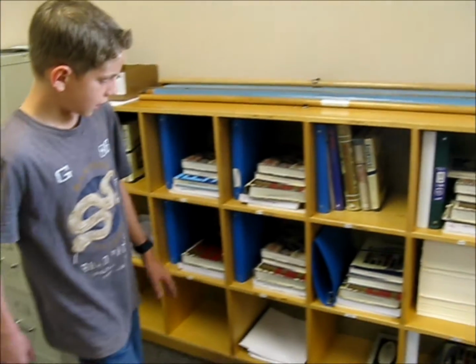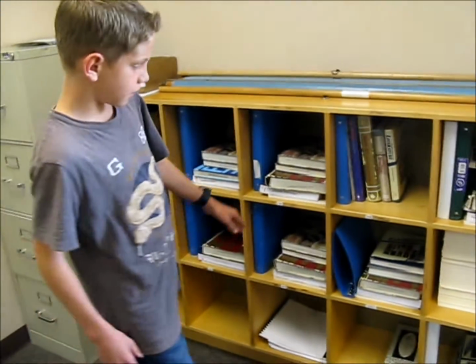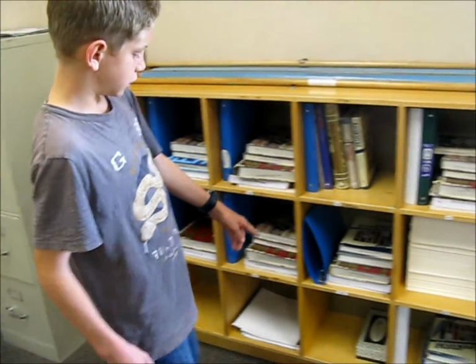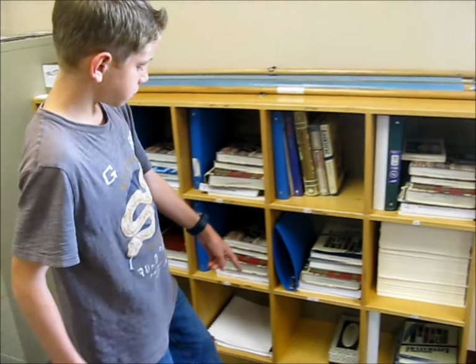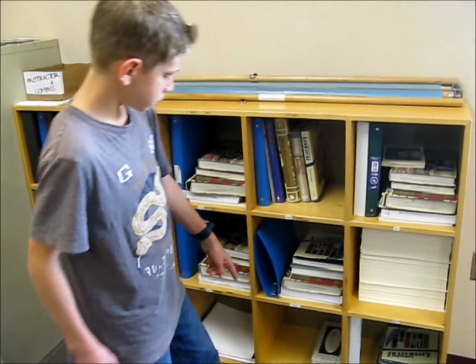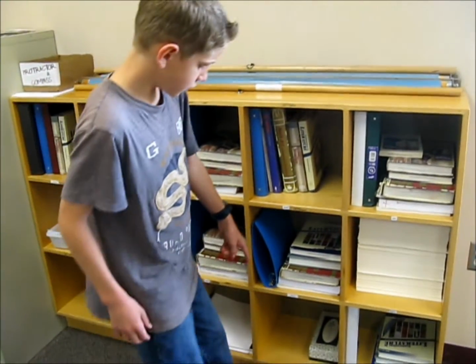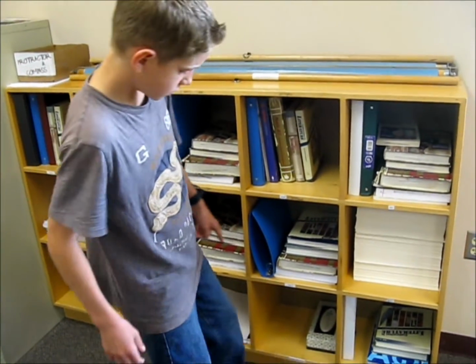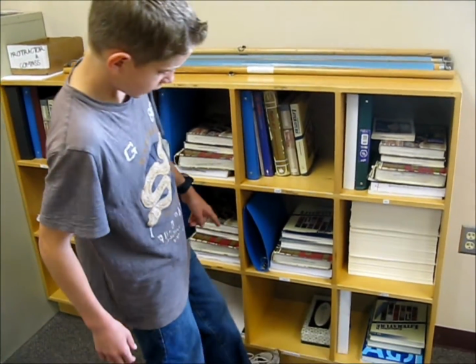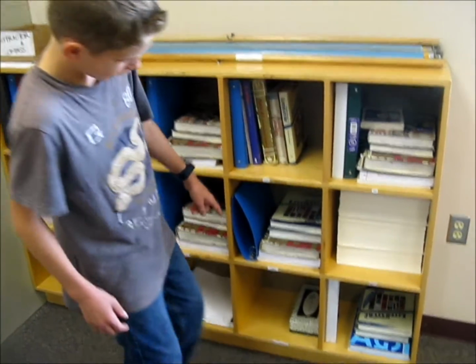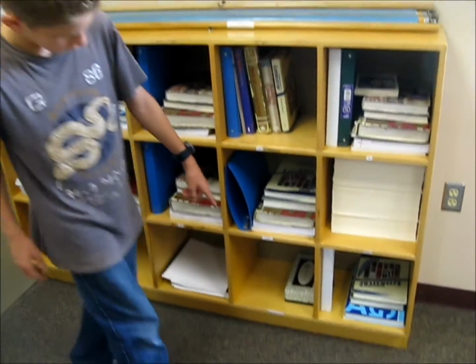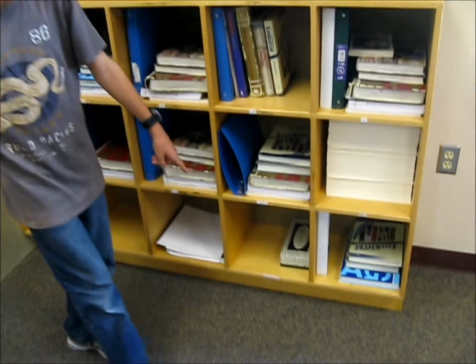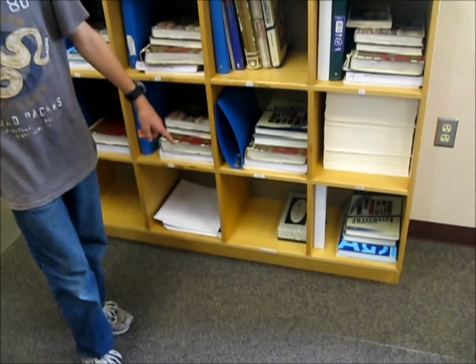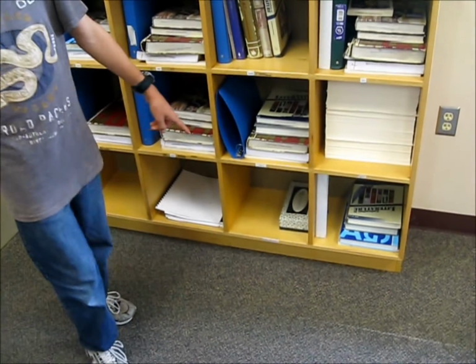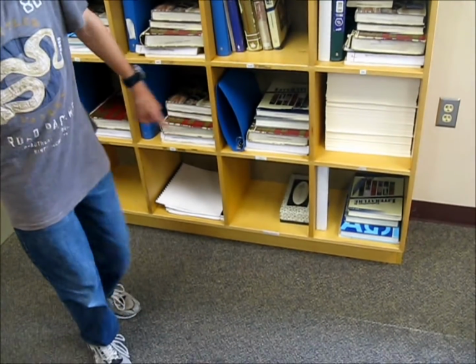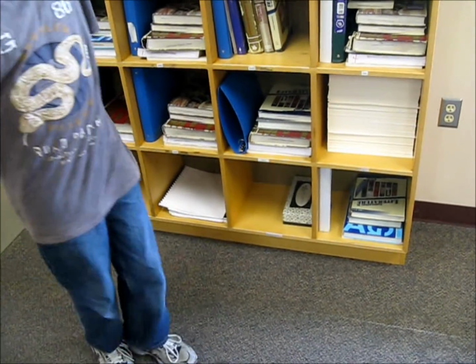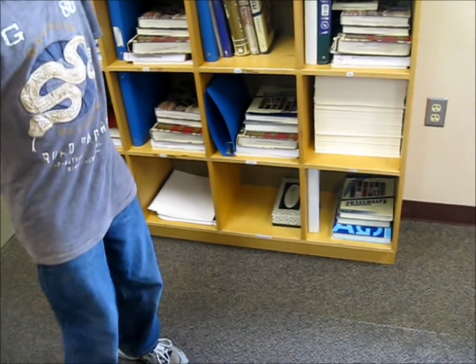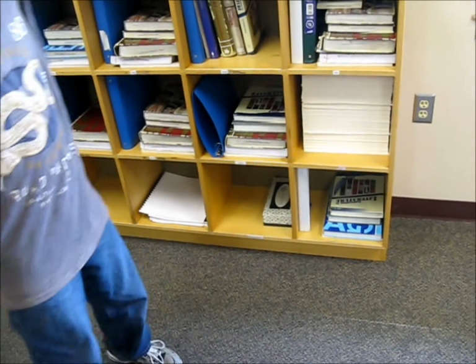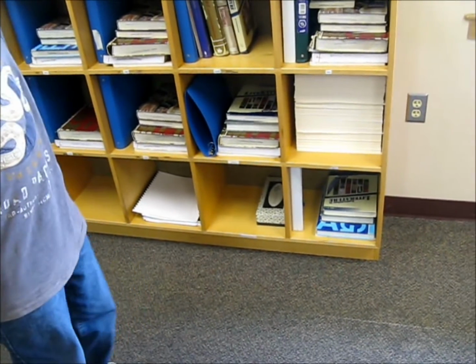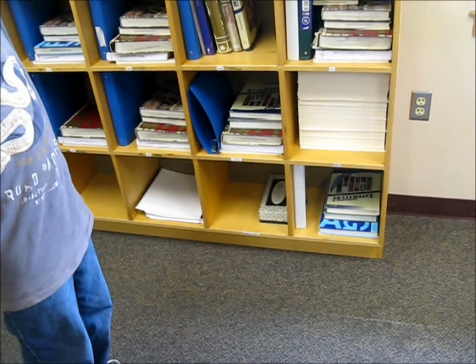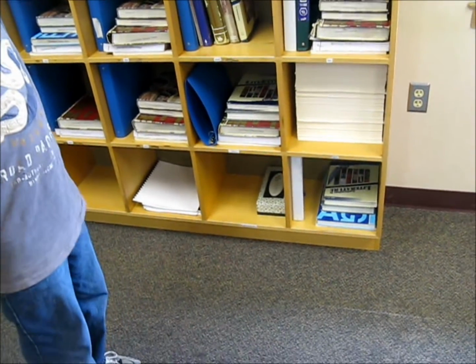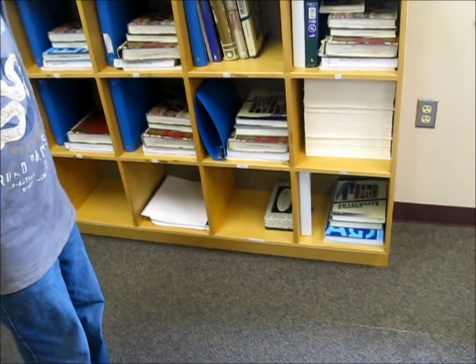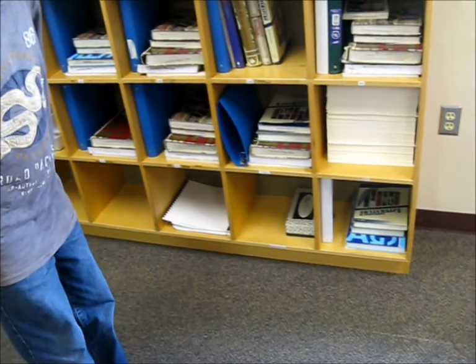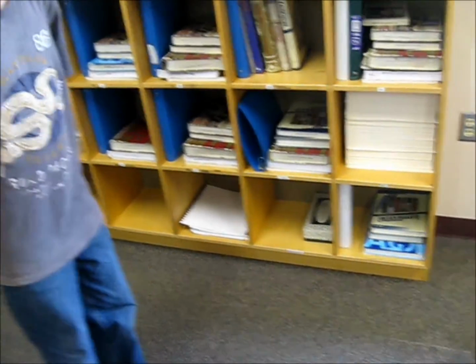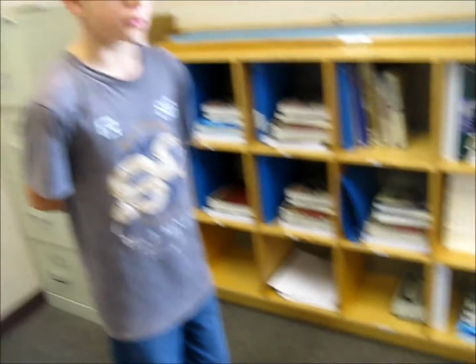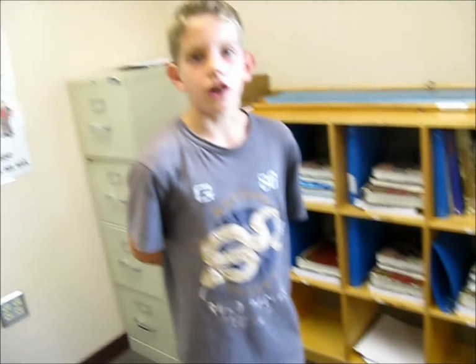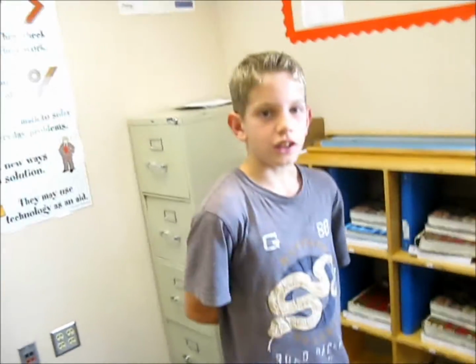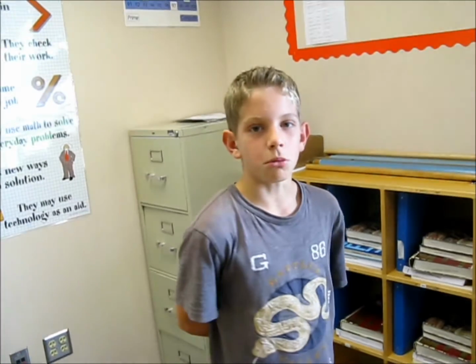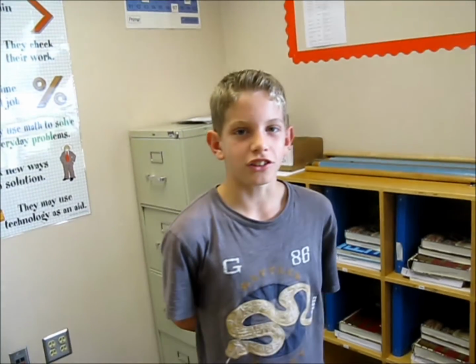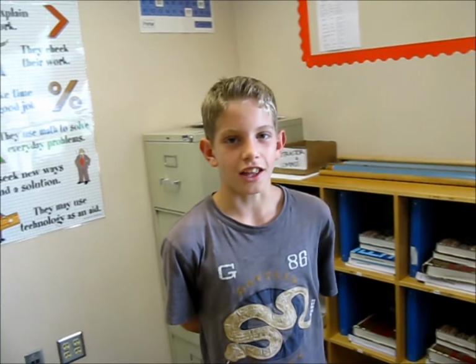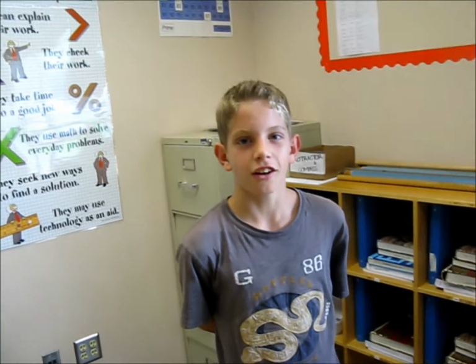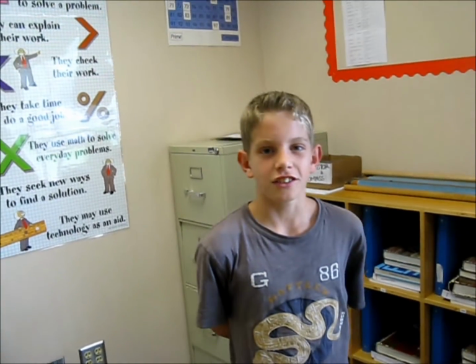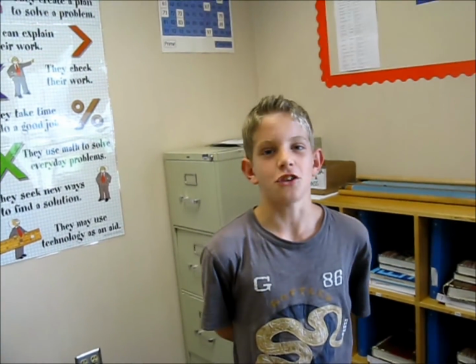And then our last one, we put a name tag on the cubby hole for Kleenex inventory. So we just put our Kleenex boxes in there. Thank you.